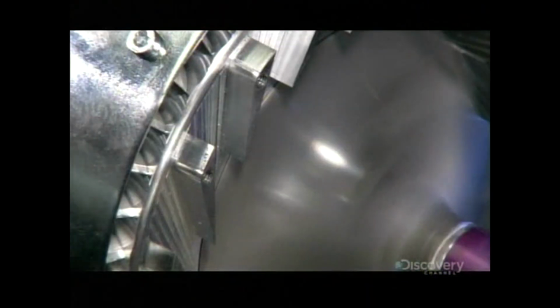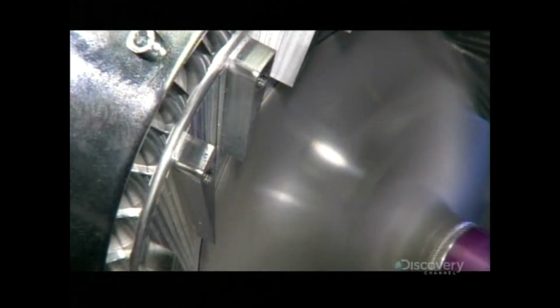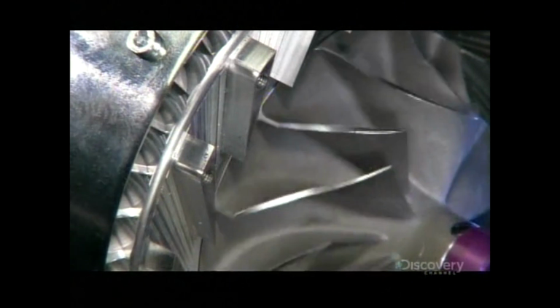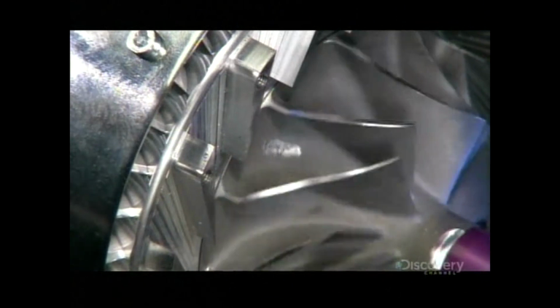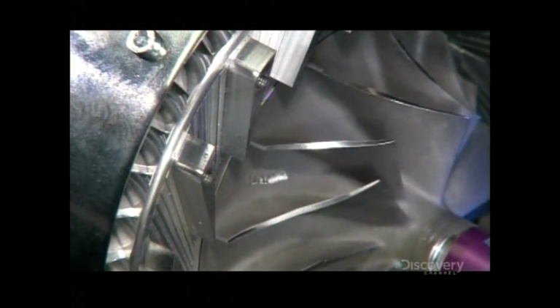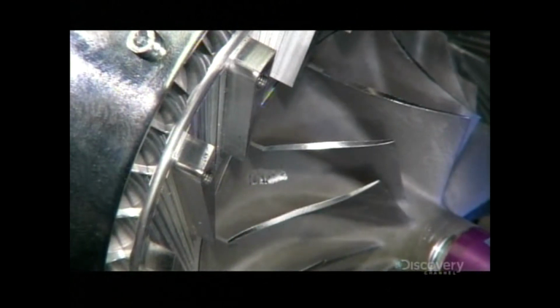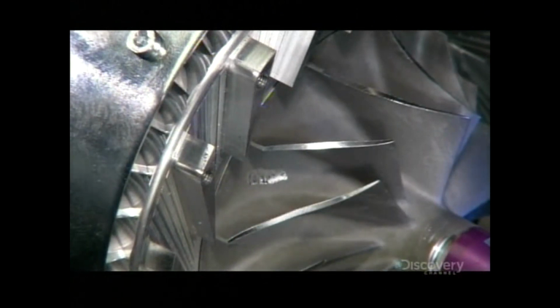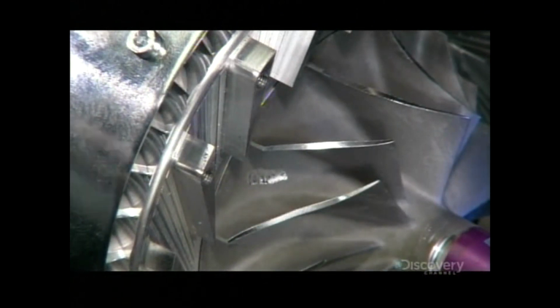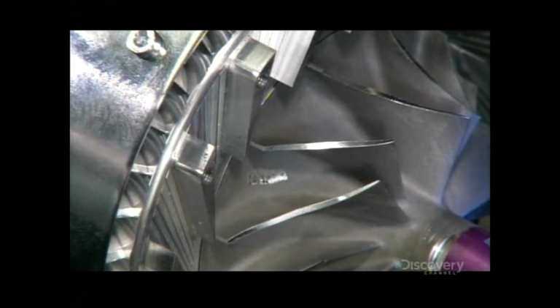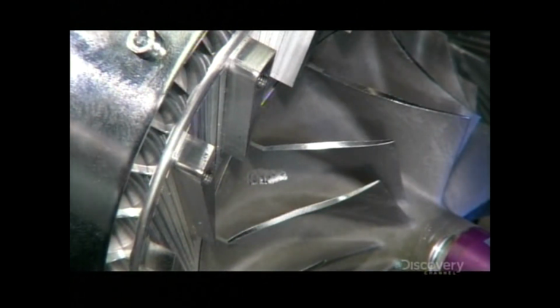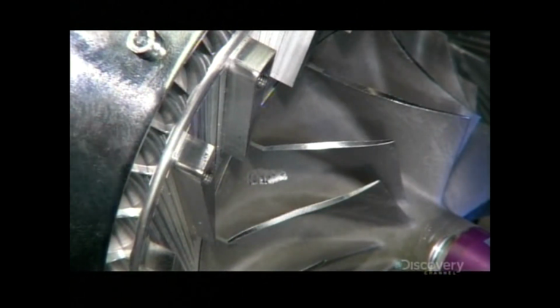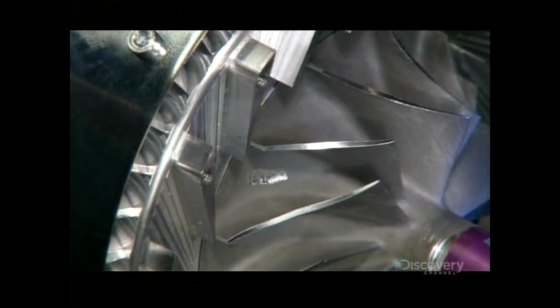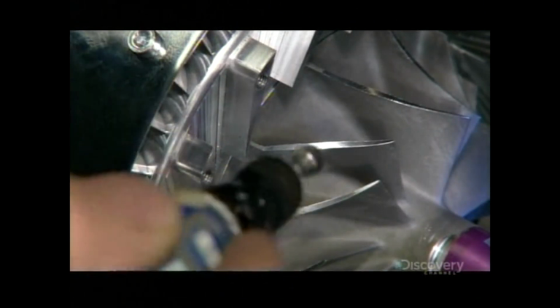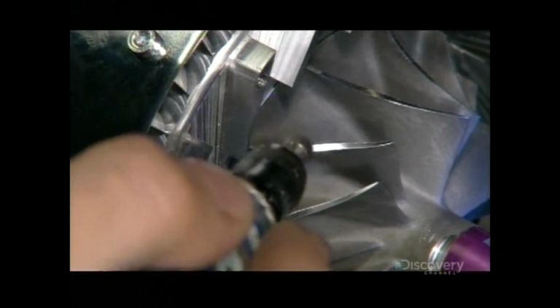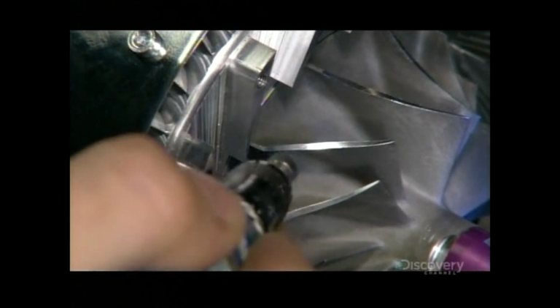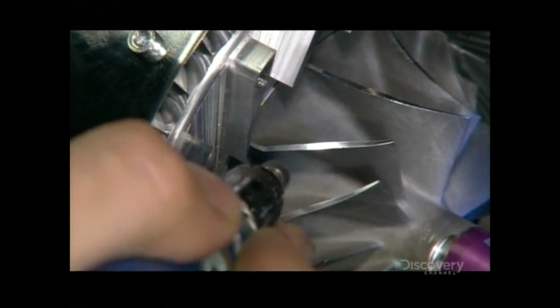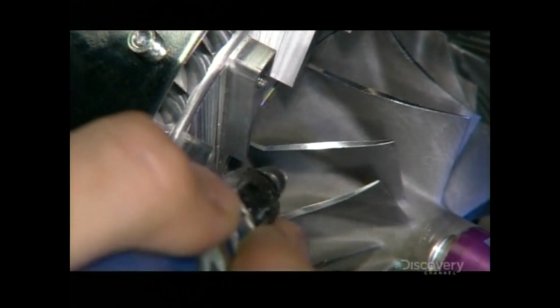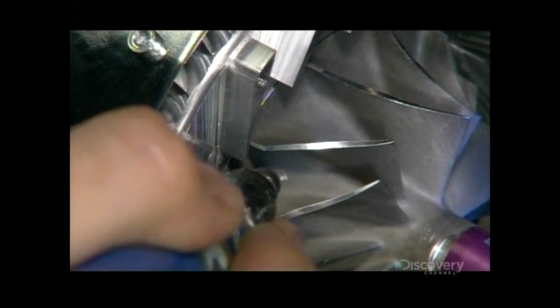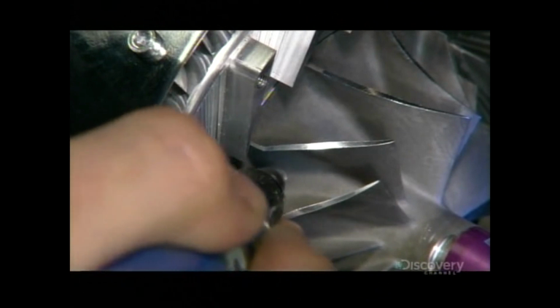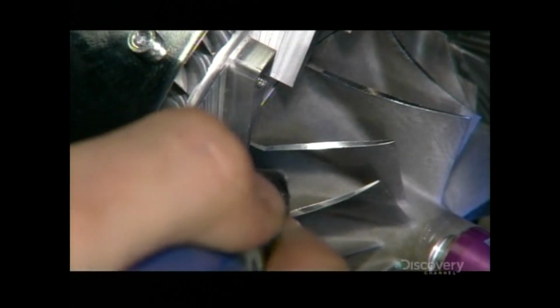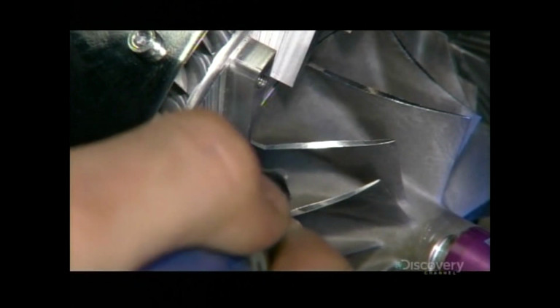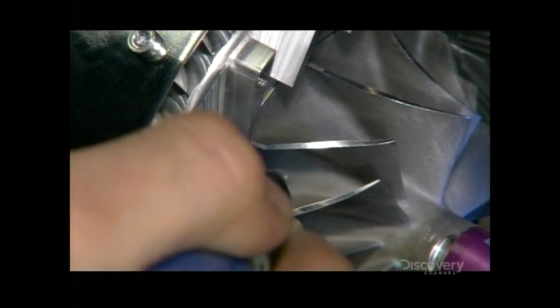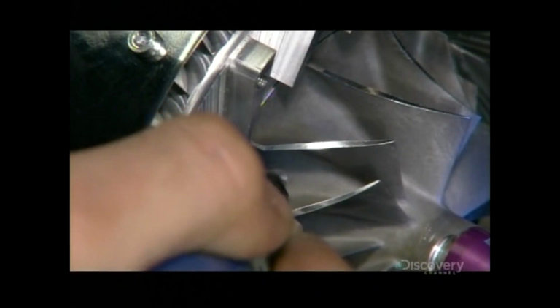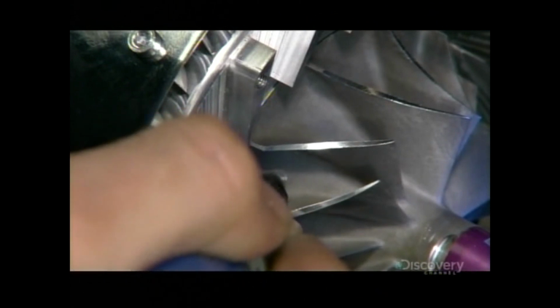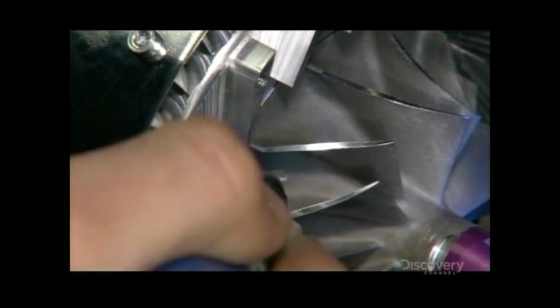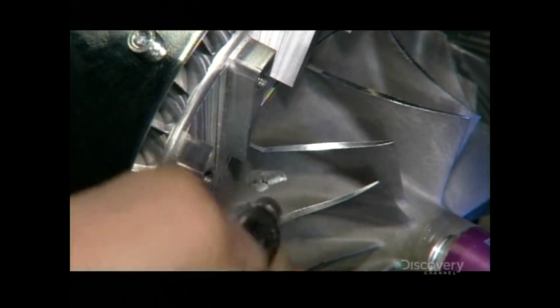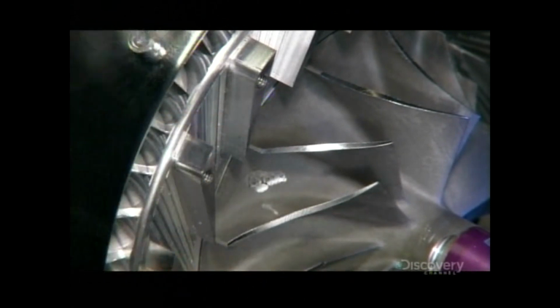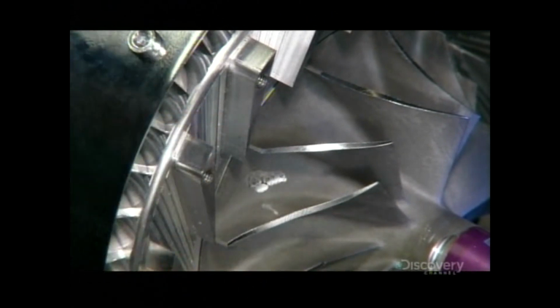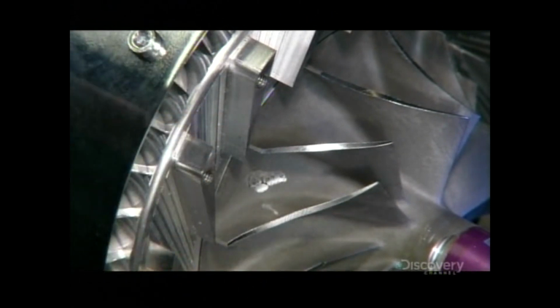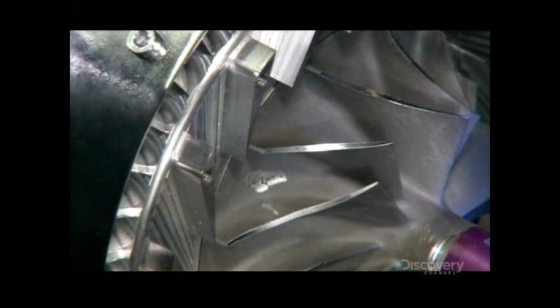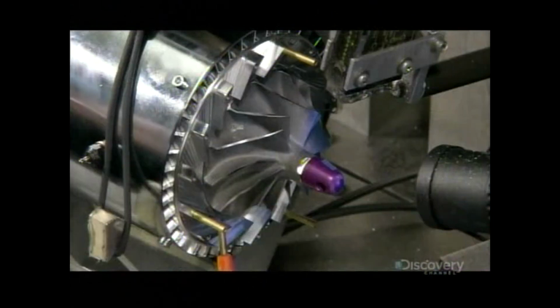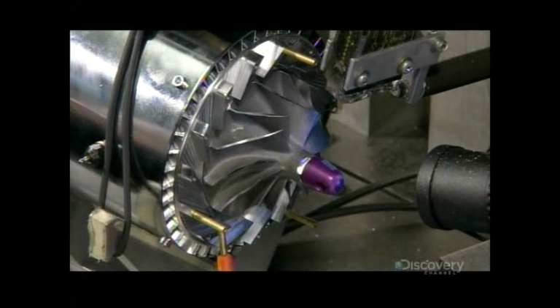Any vibration would signify an imbalance. The technician drills away tiny bits of metal to lighten the area of imbalance, with the exact spot pinpointed by the computer.